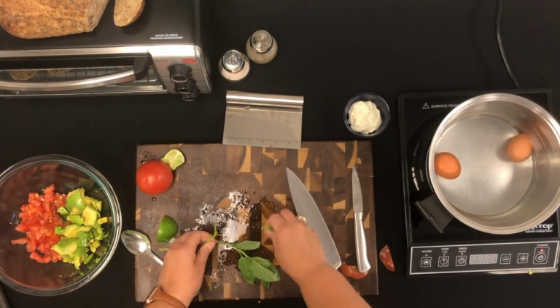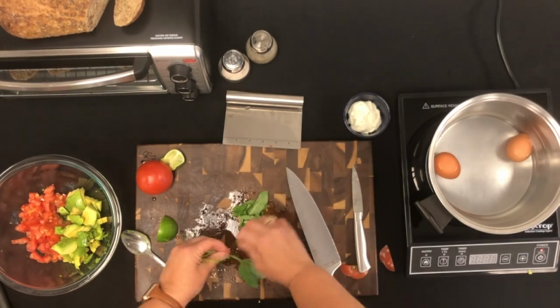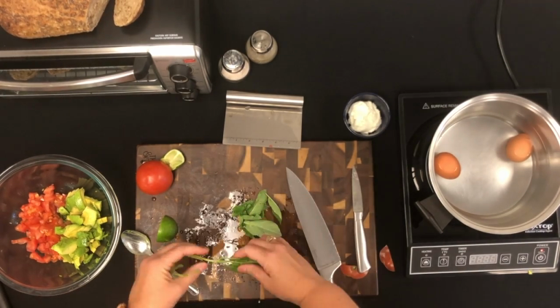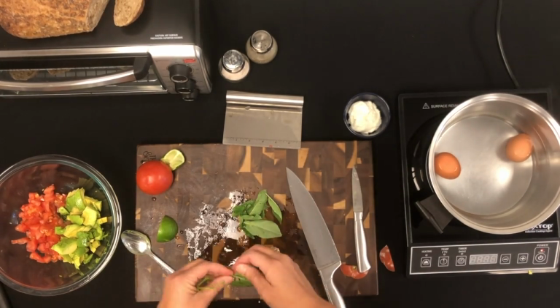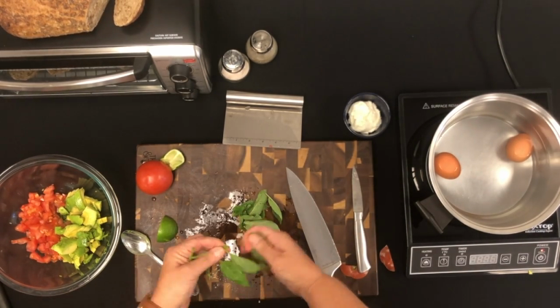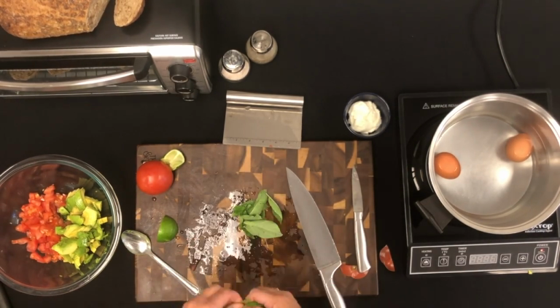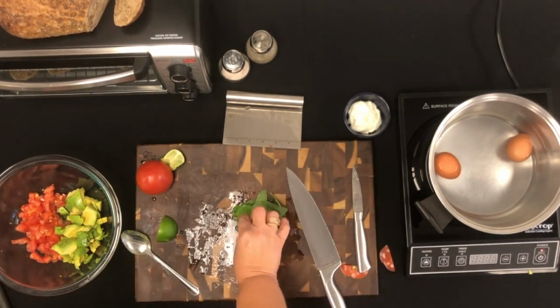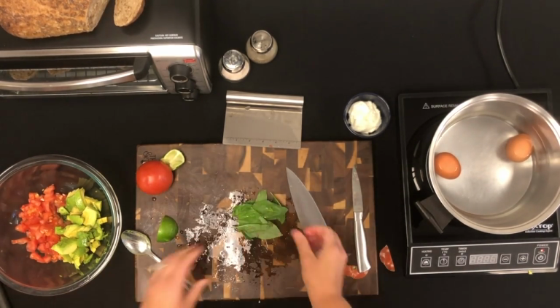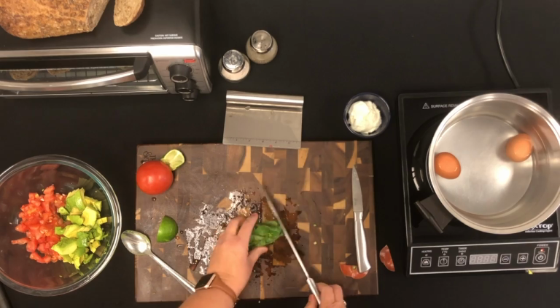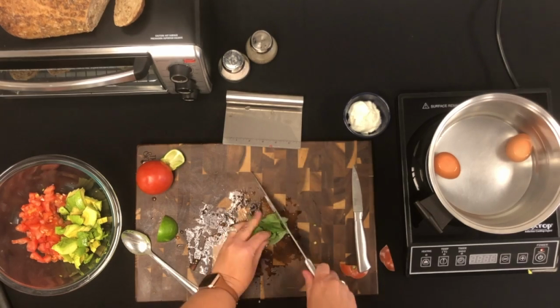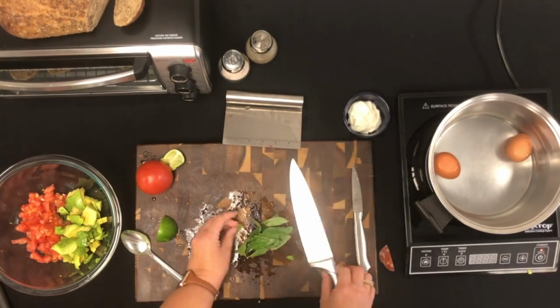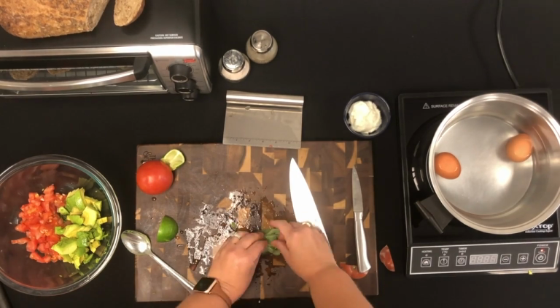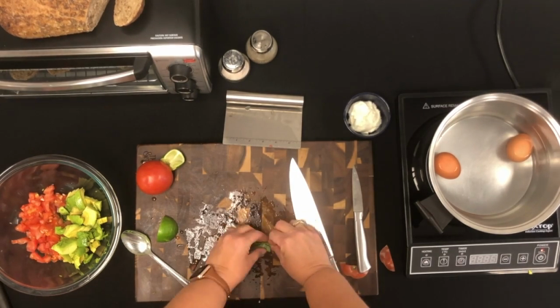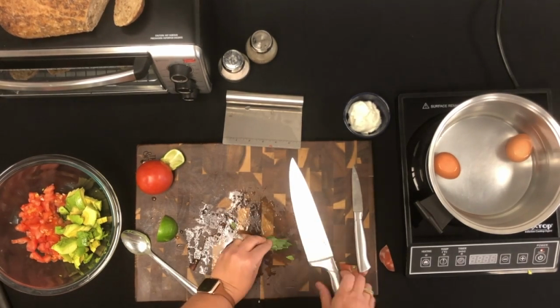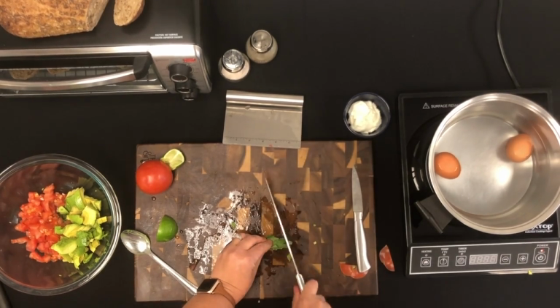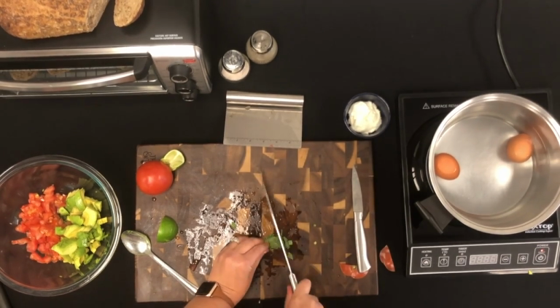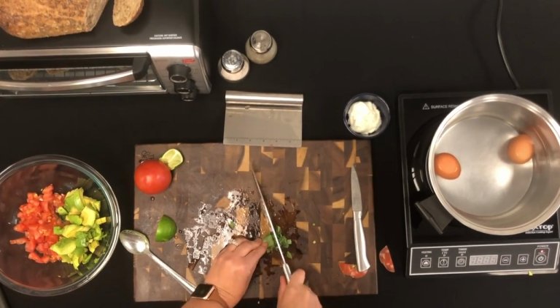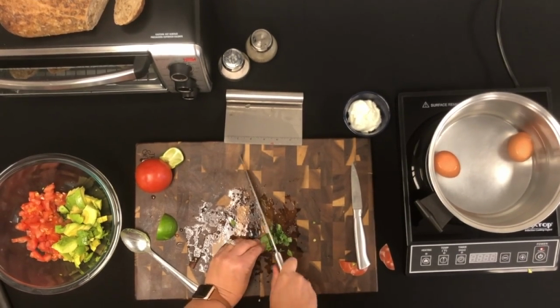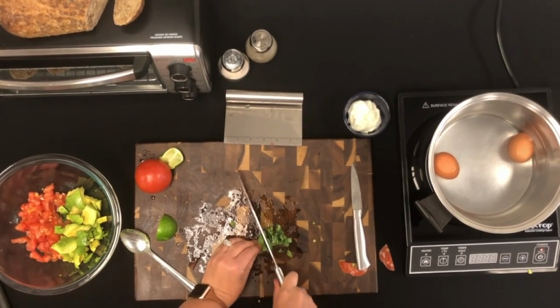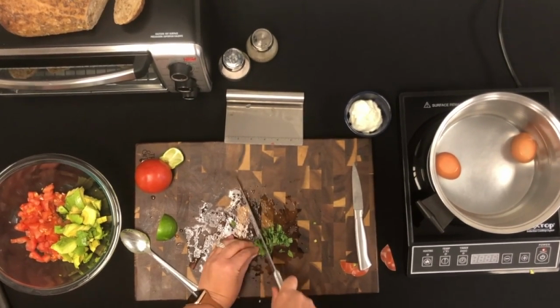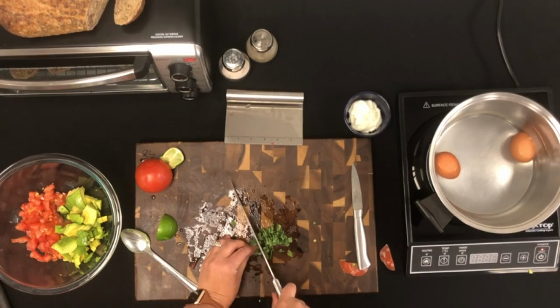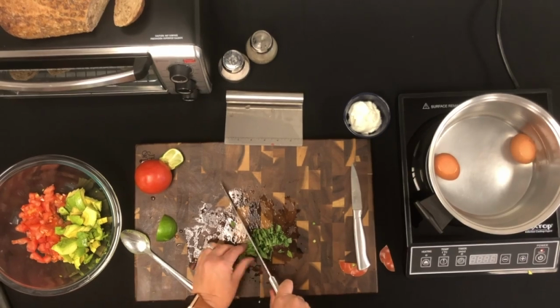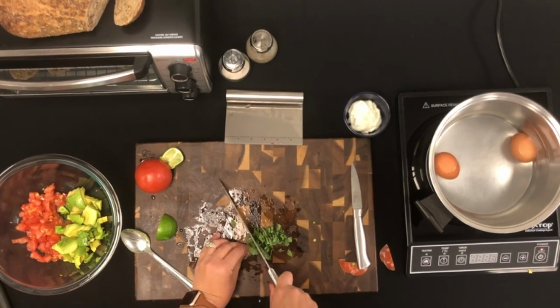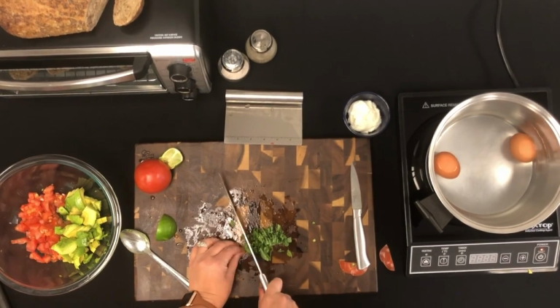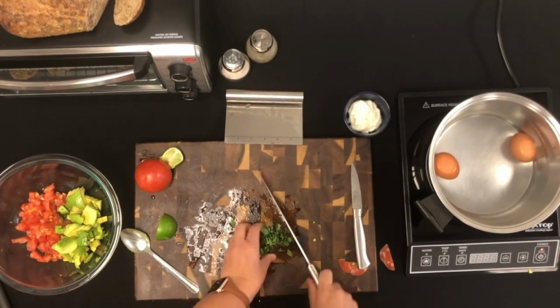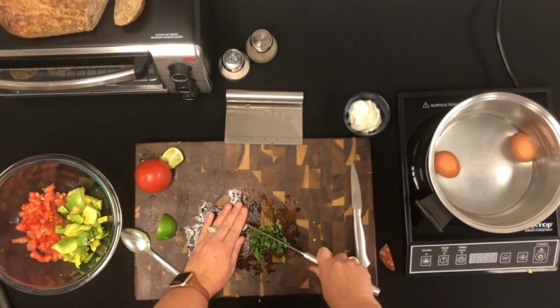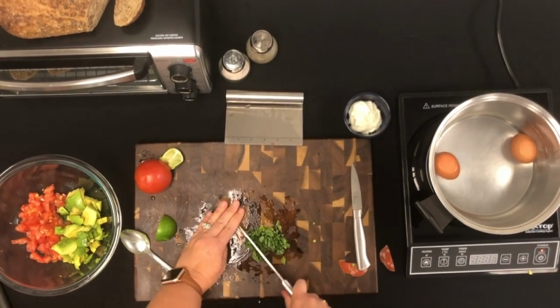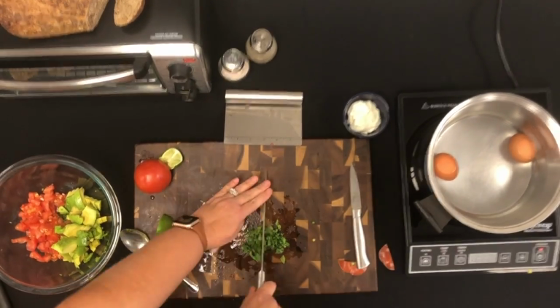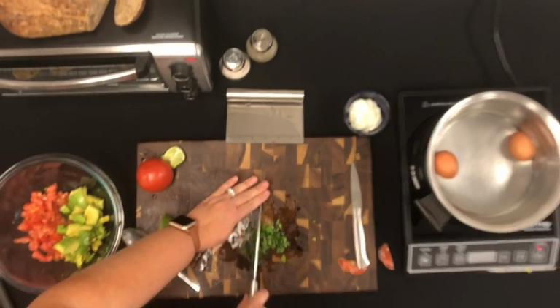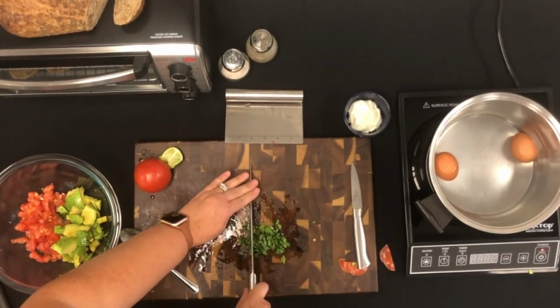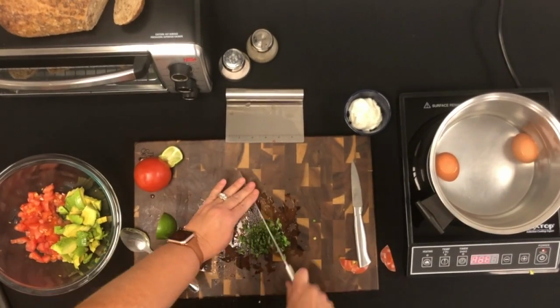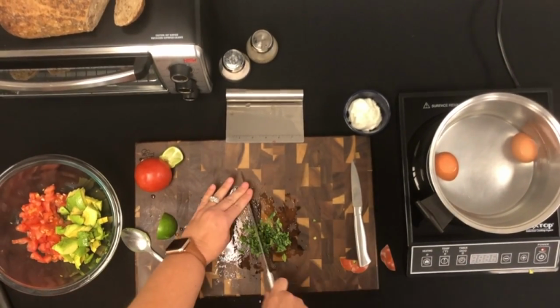Then it was time to cut up the basil. We first rip the leaves from the stem. The easiest way to cut basil is to roll it, then make your cuts, and you can always go back over it to get smaller pieces.